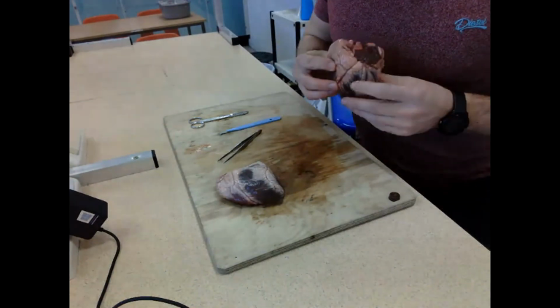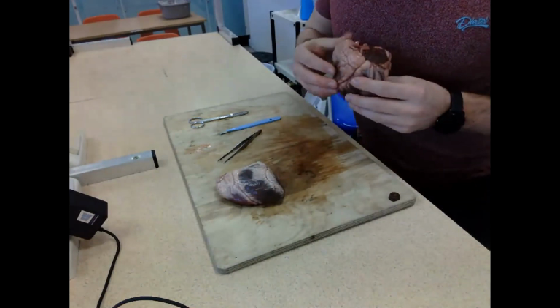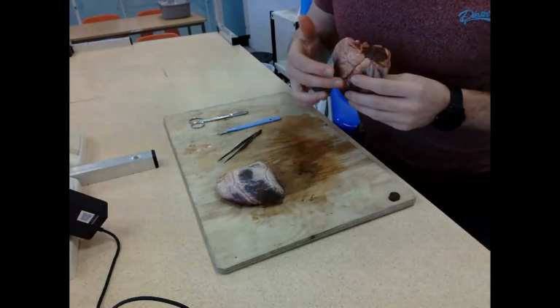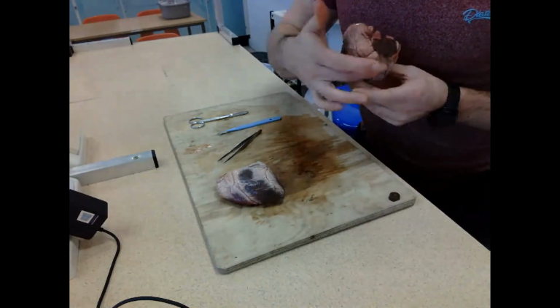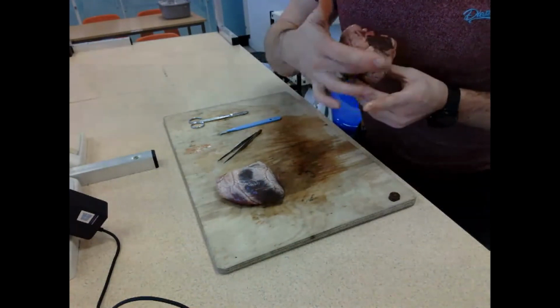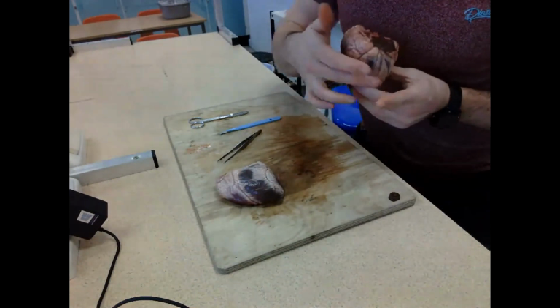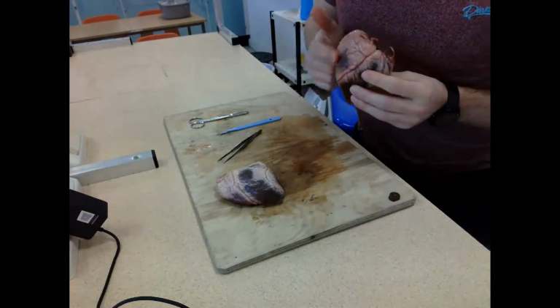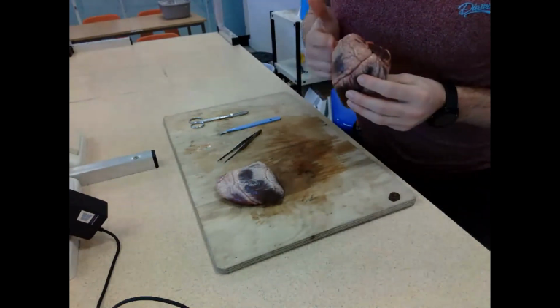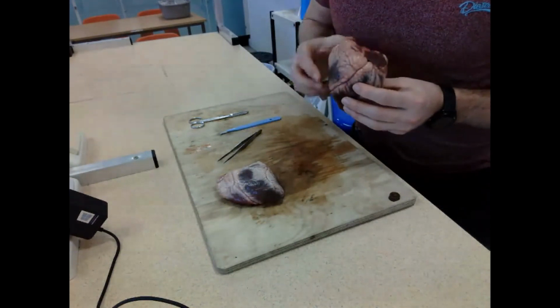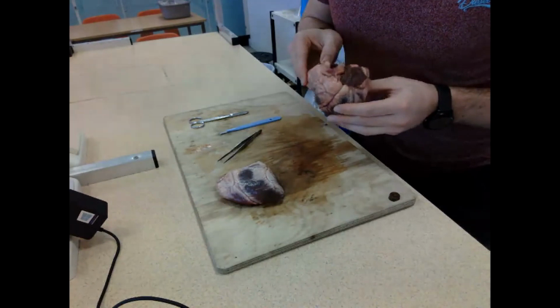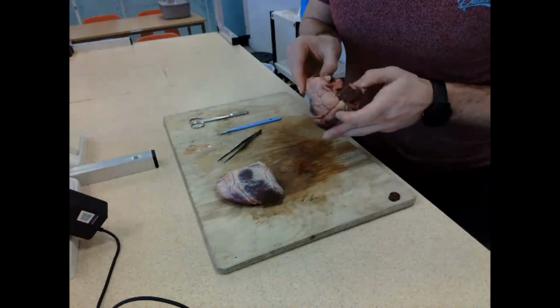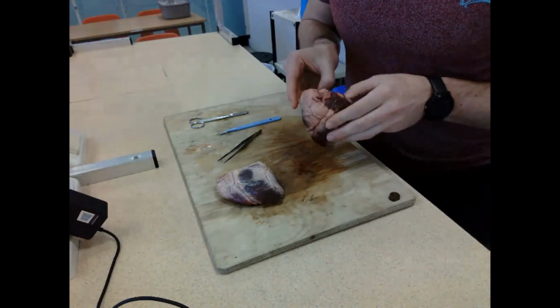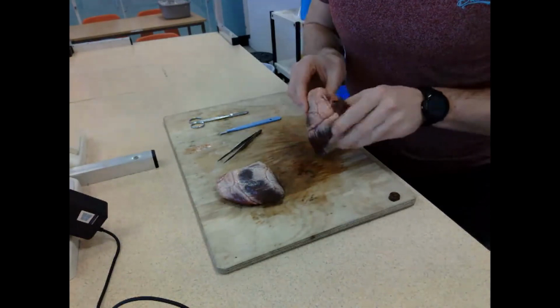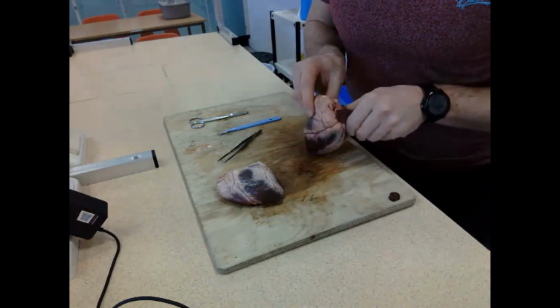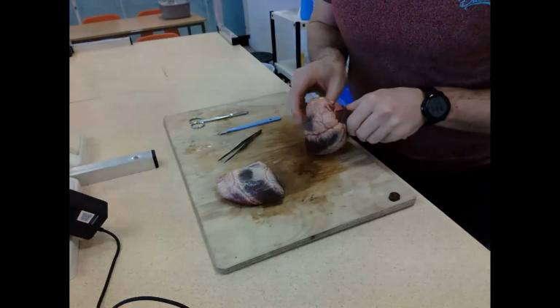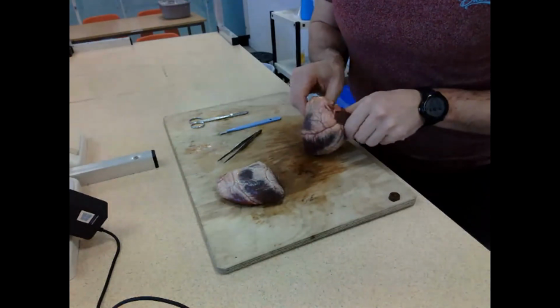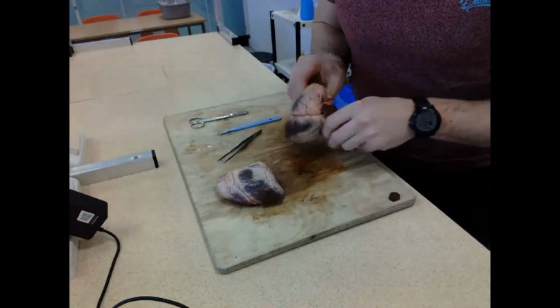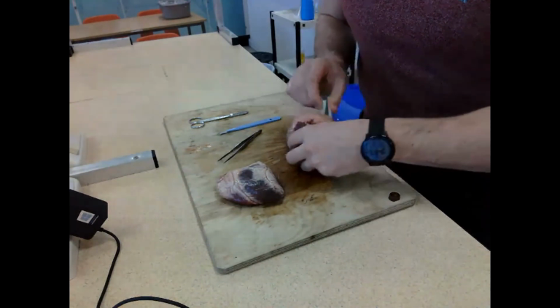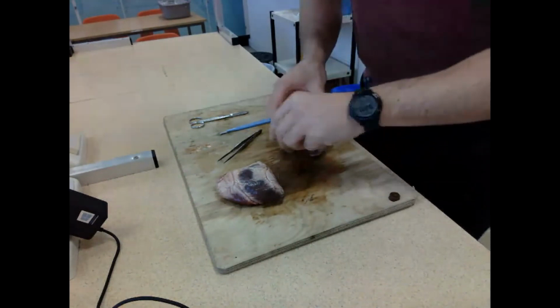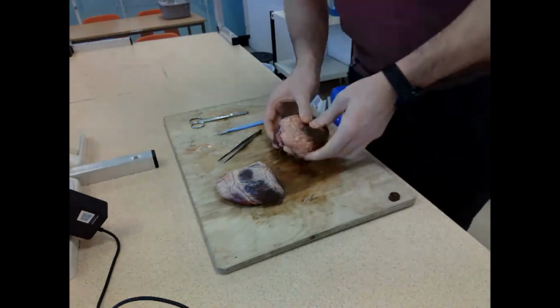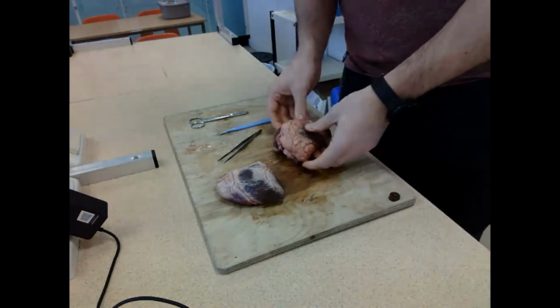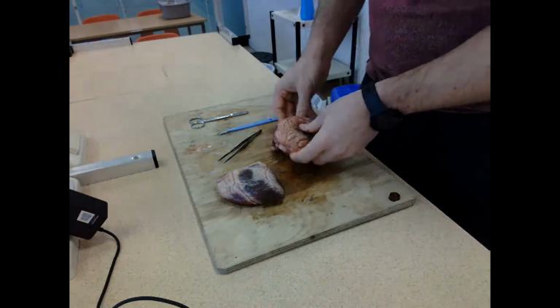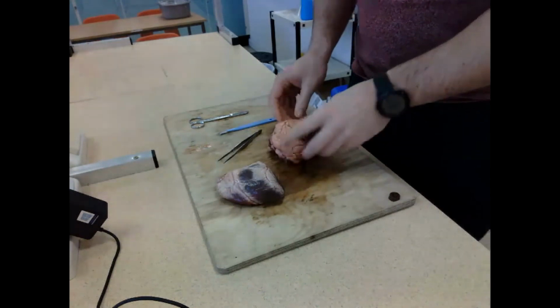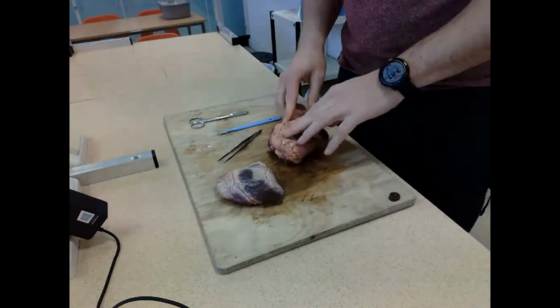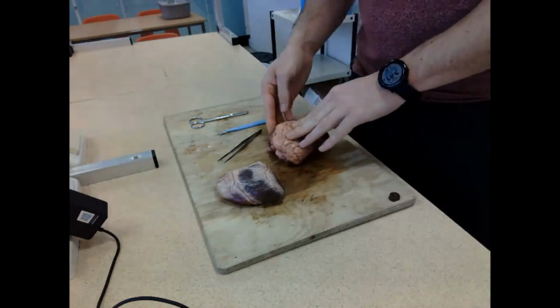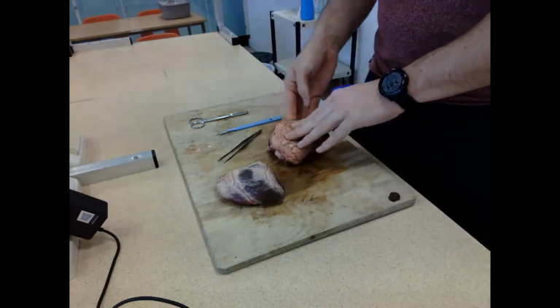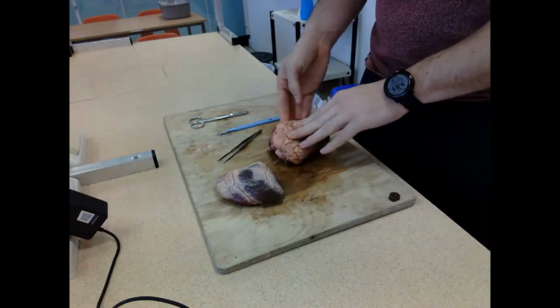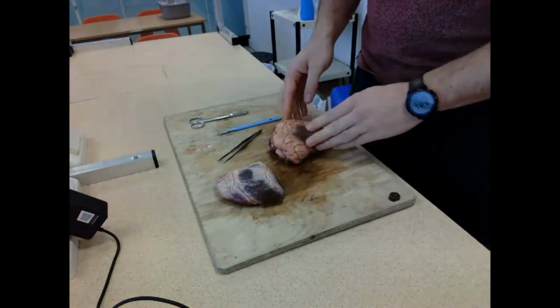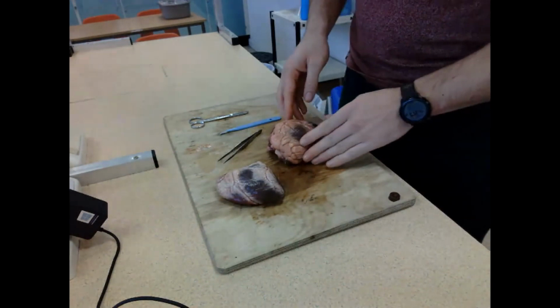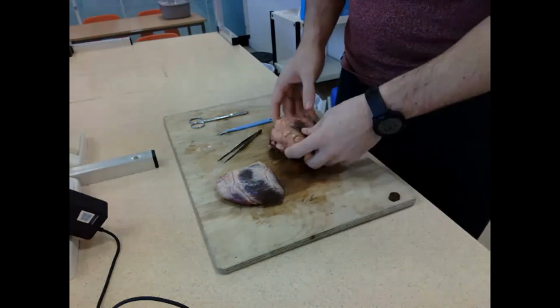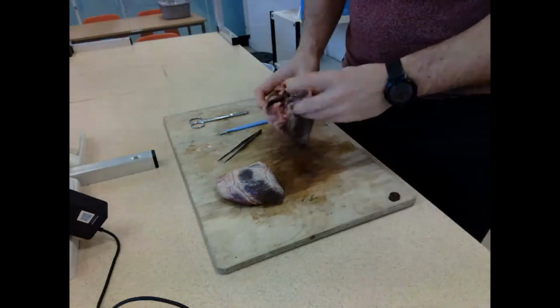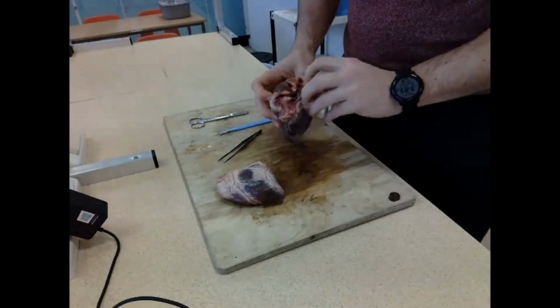I'm placing the heart flat down to make it easier to cut. If you look at your body, the left hand side is on your left and the right side is on your right, but when you place it on the board to cut, those get inverted - just as we know from when we're drawing our diagrams.